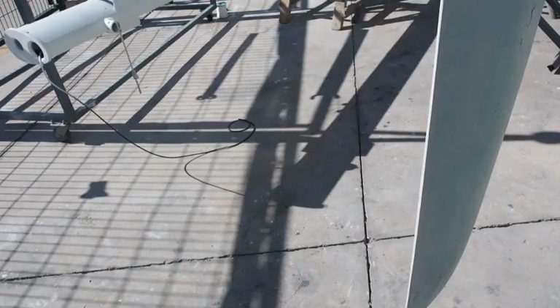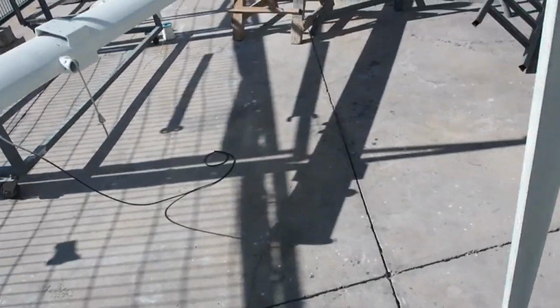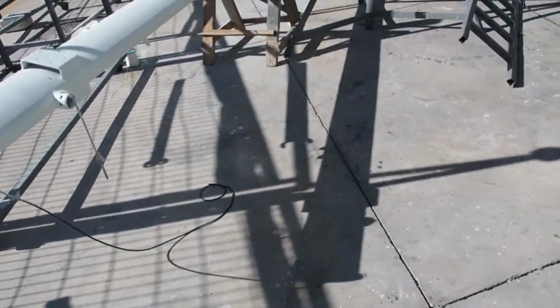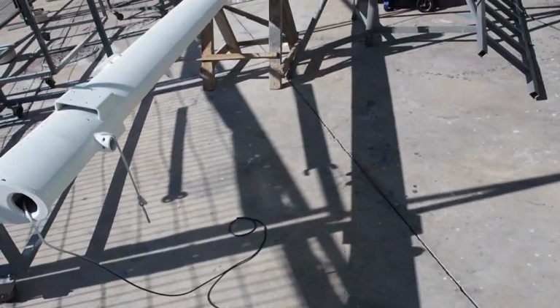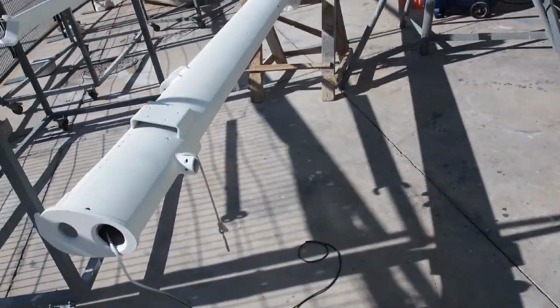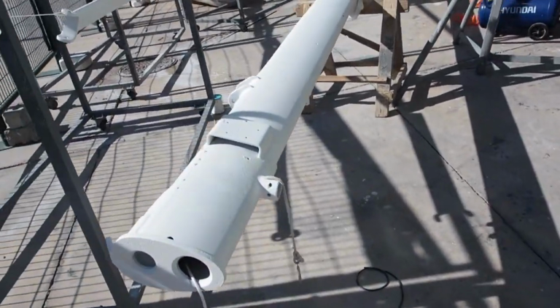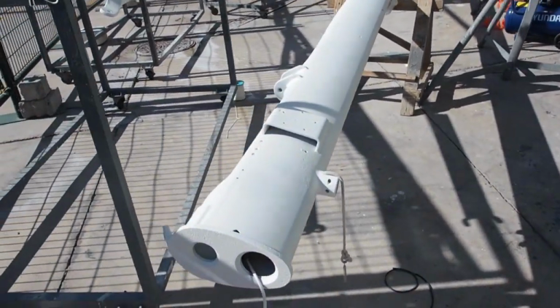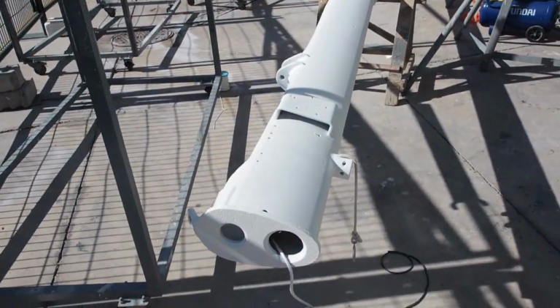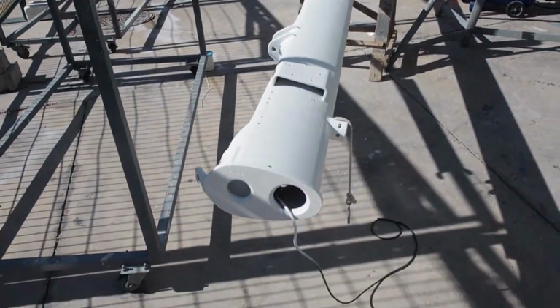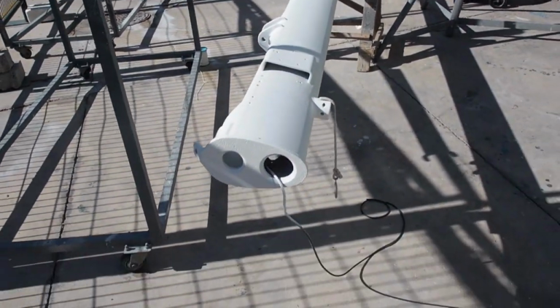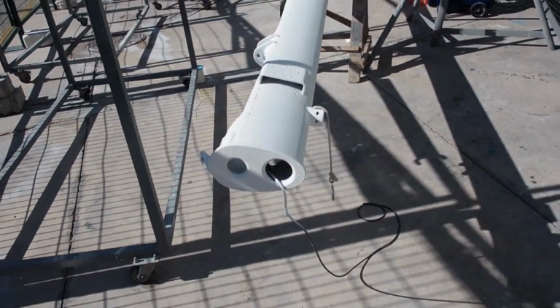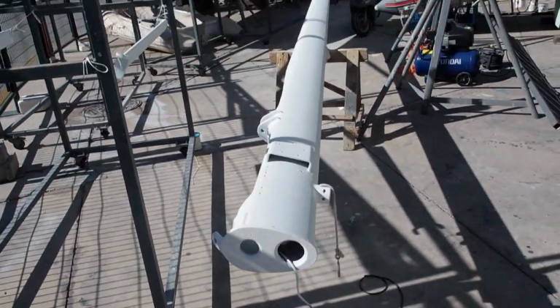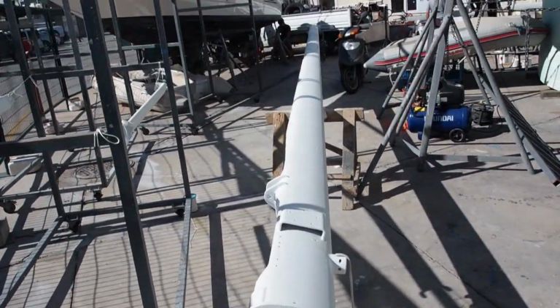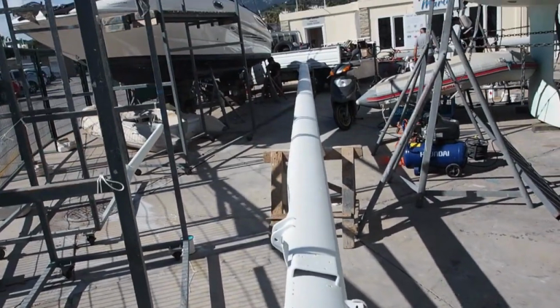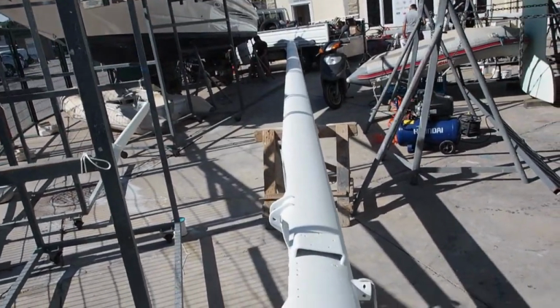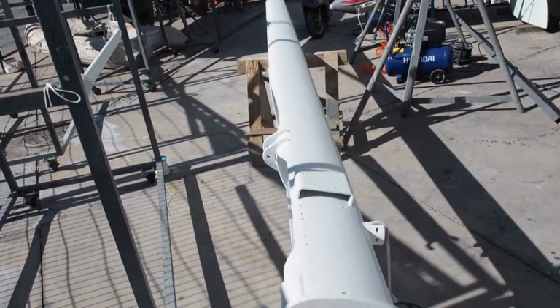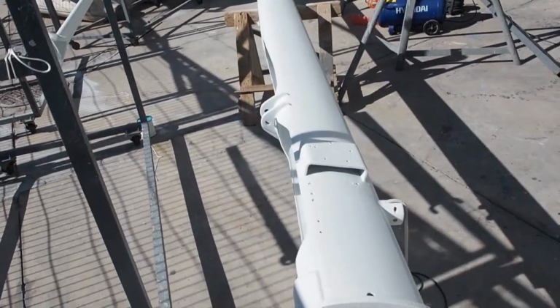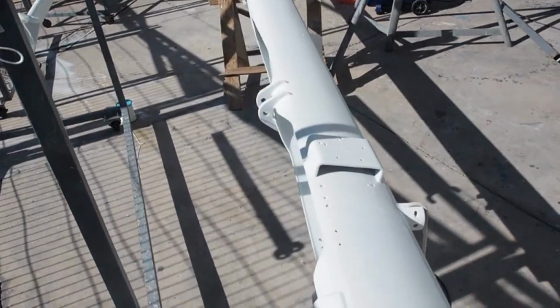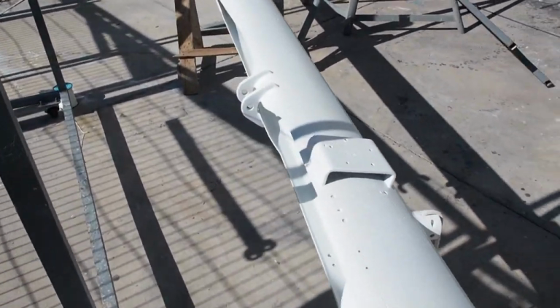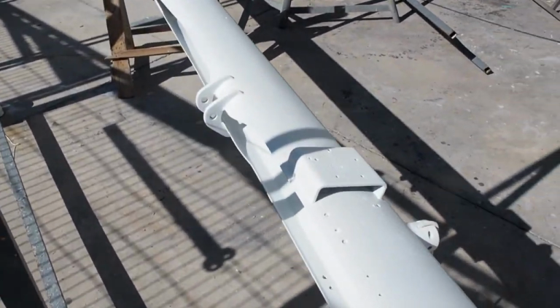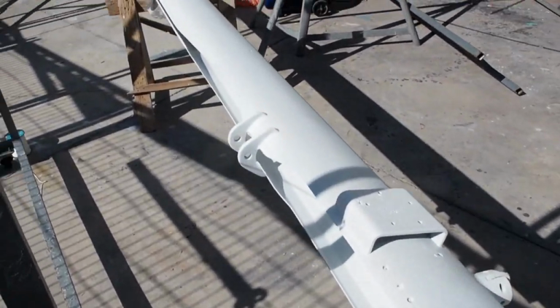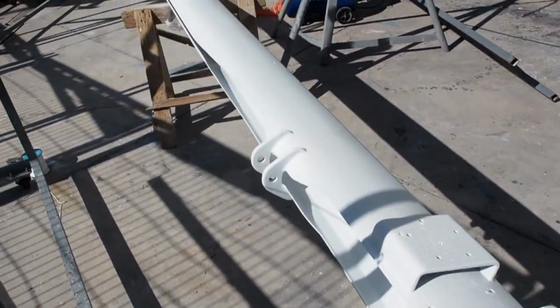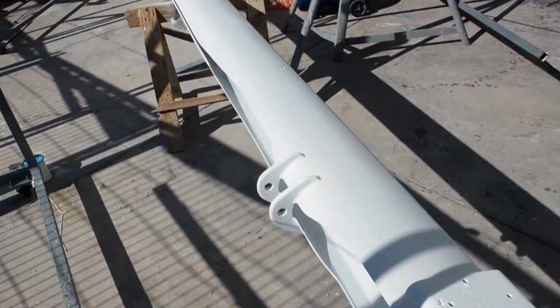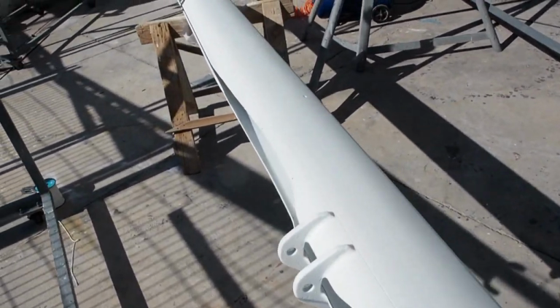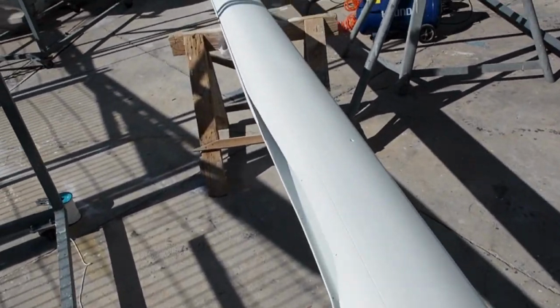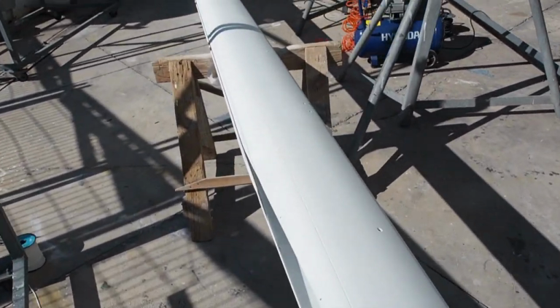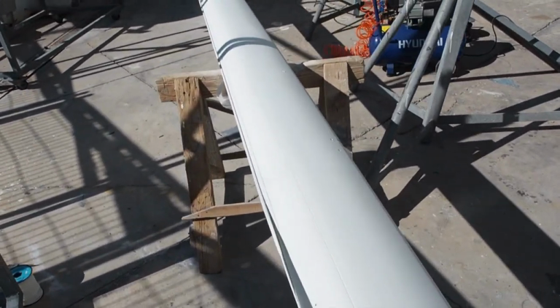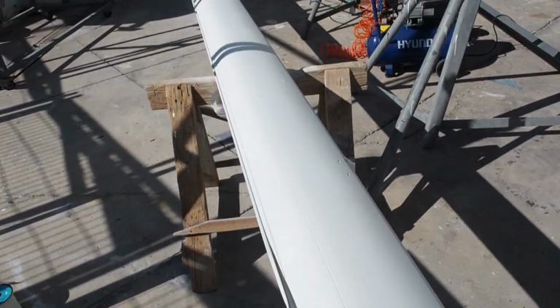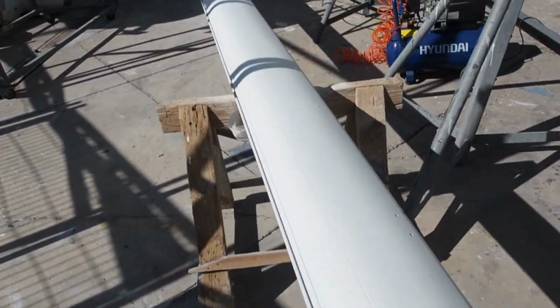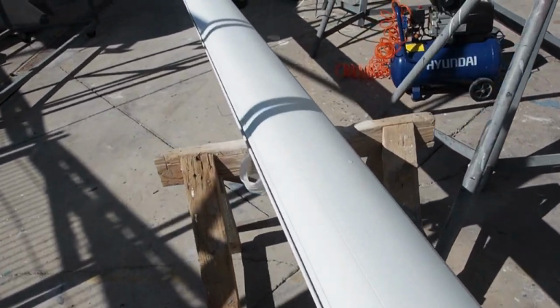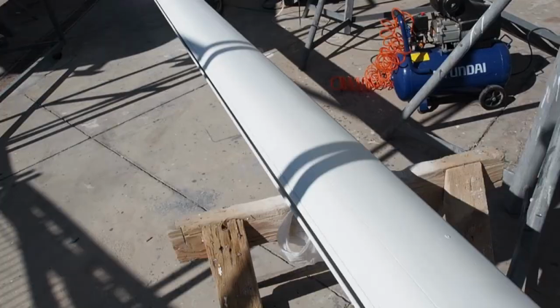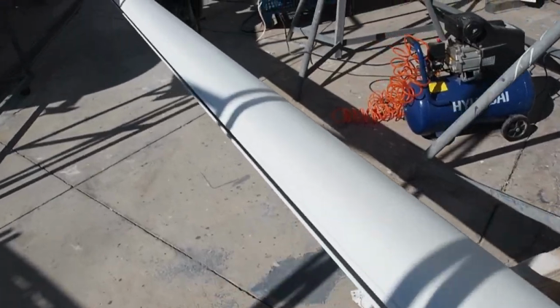Here's the mizzen, which is 15 meters, and it's already got a coat of primer on it. Let's go over here and see the guy who's doing the spraying.